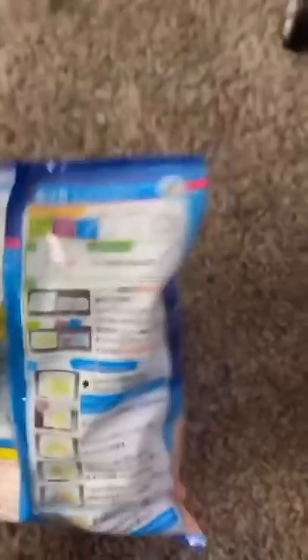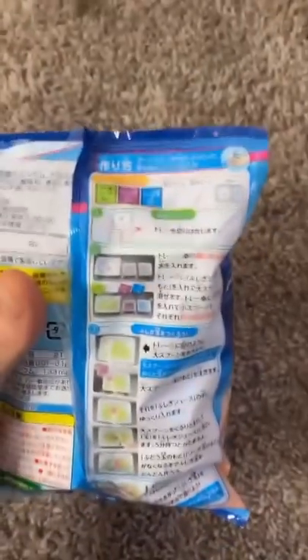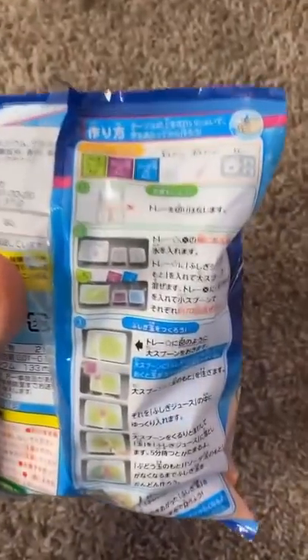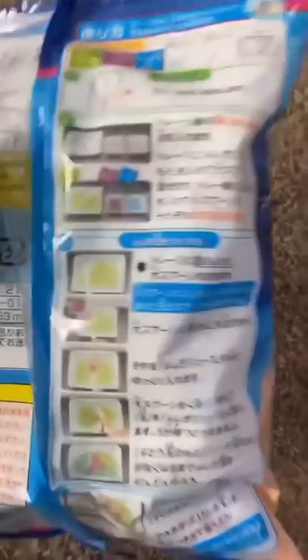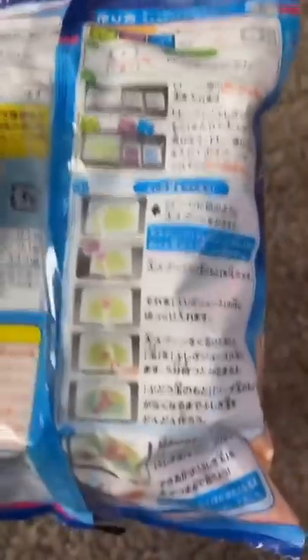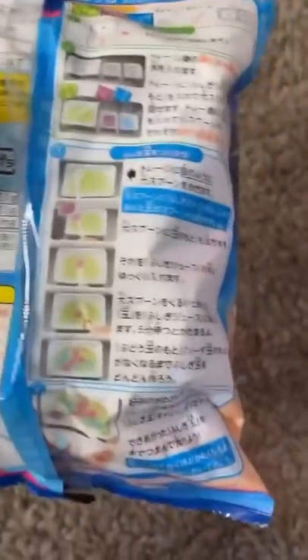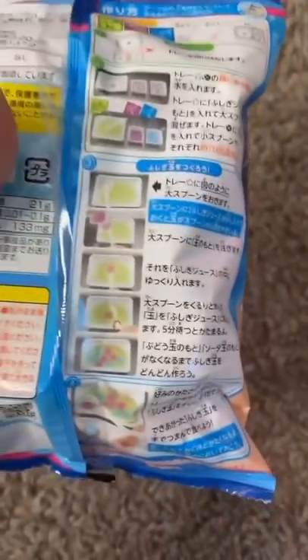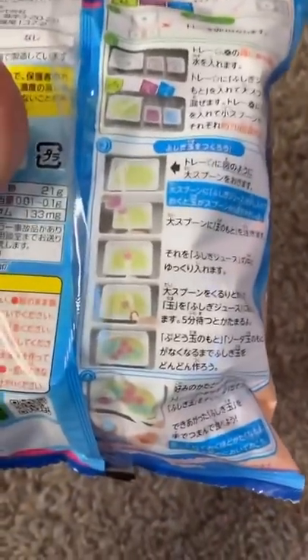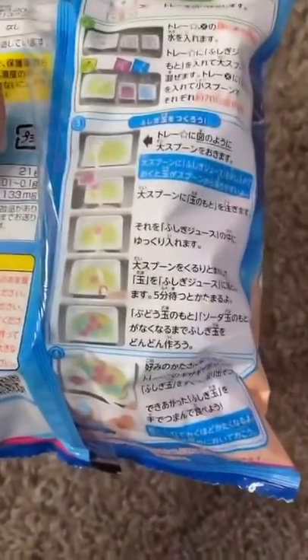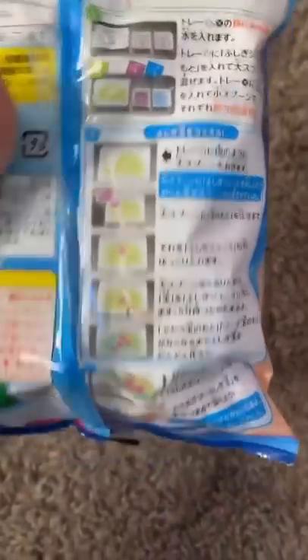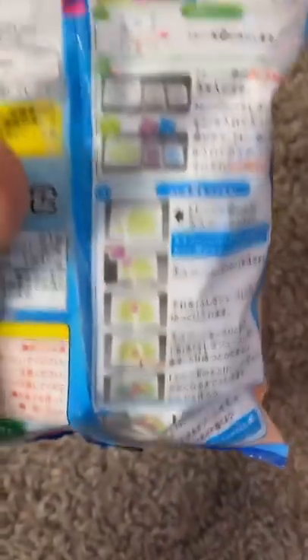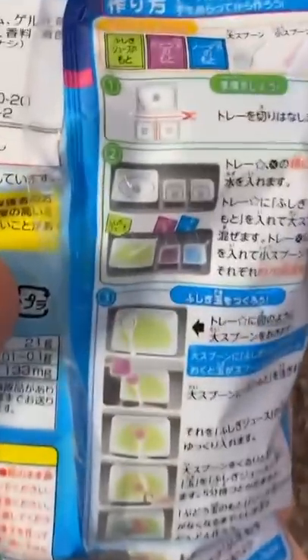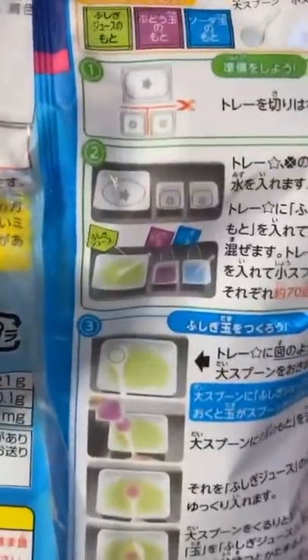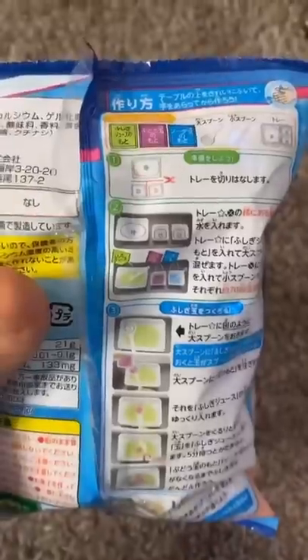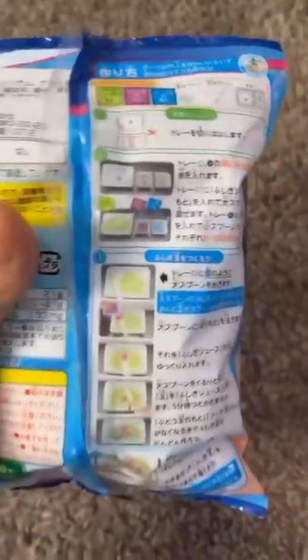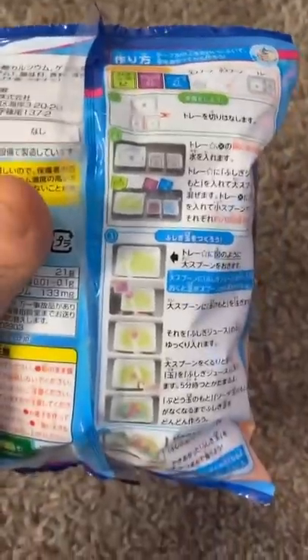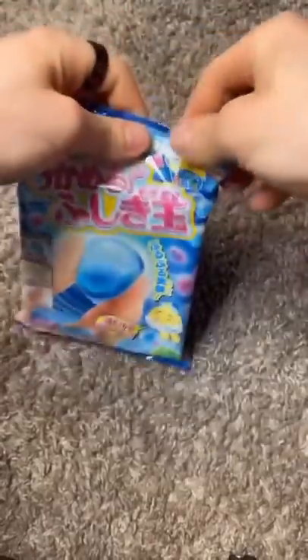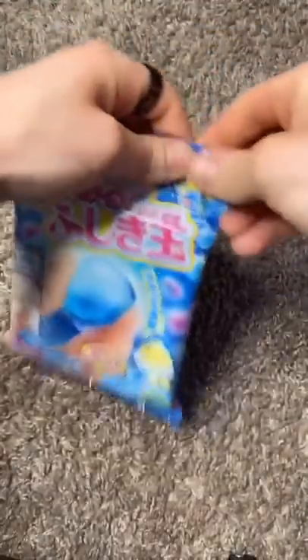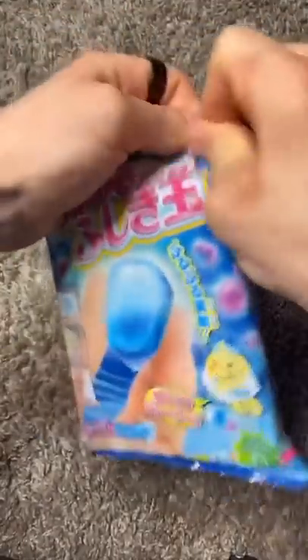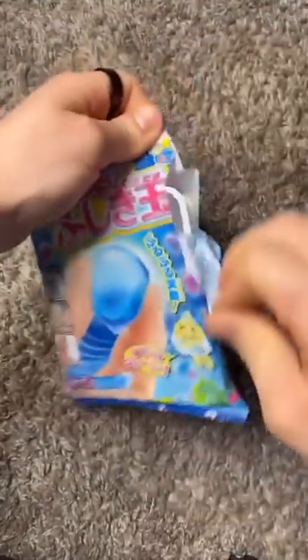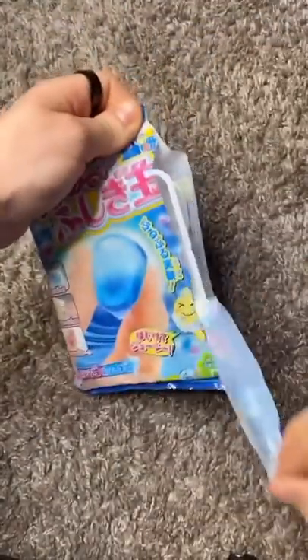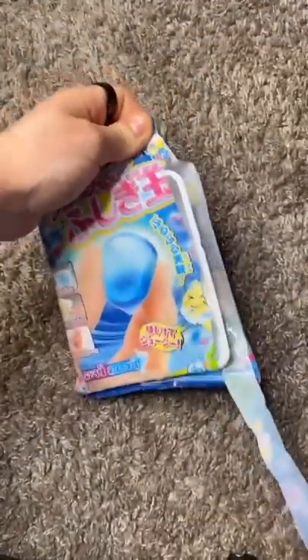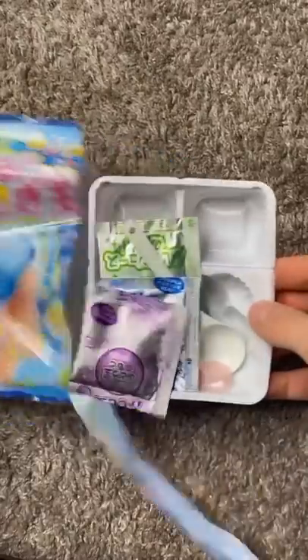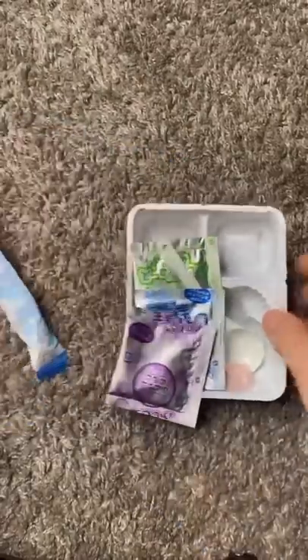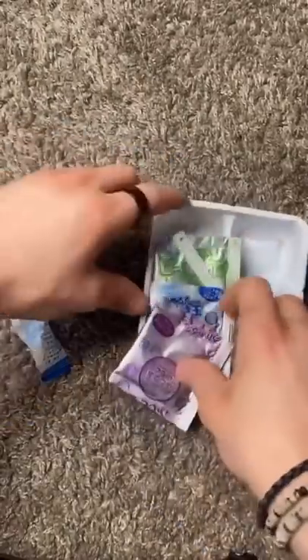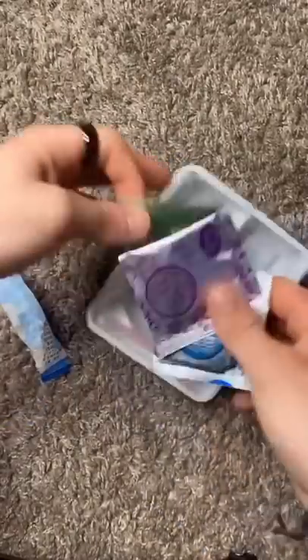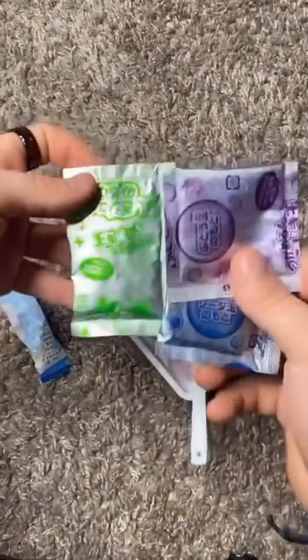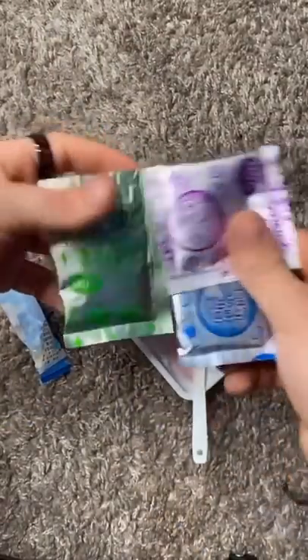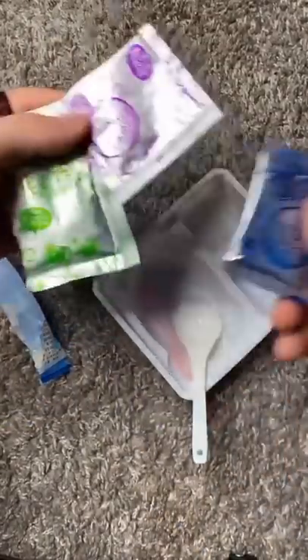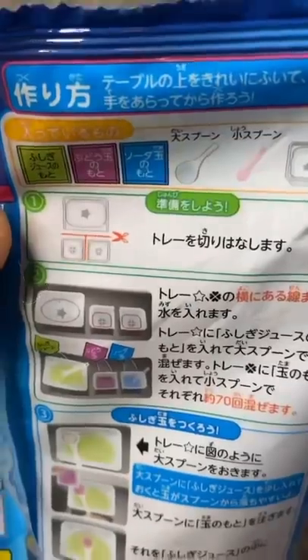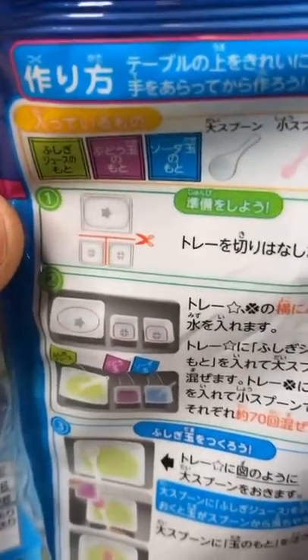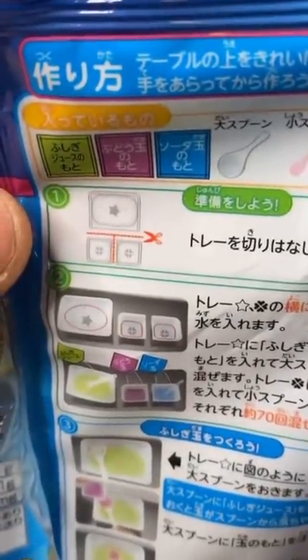So apparently there's a lot of instructions on the back, but I don't know what any of that says. So we're just going to look at the pictures and see if we can do it. We're going to open this without ruining our instructions. What are these little packets of powder? So first we got to cut it, I think.